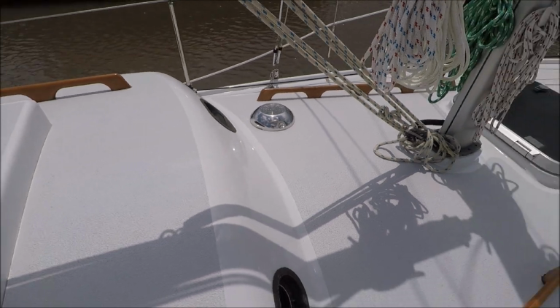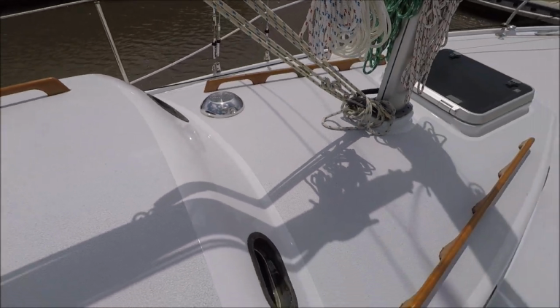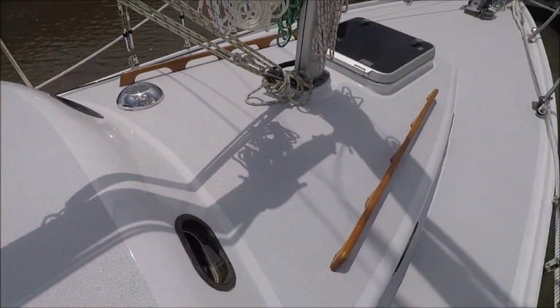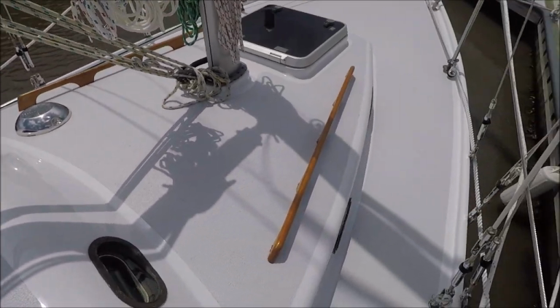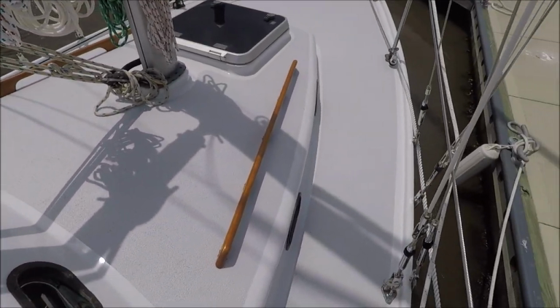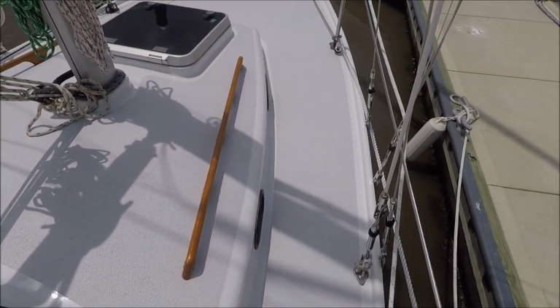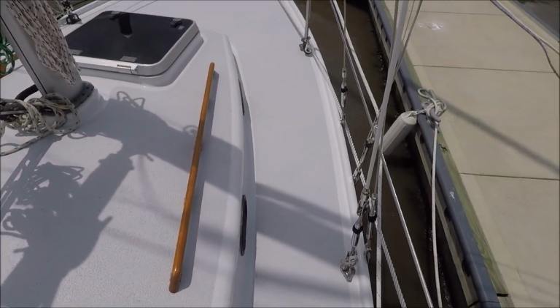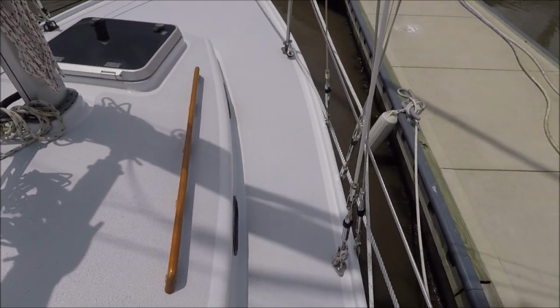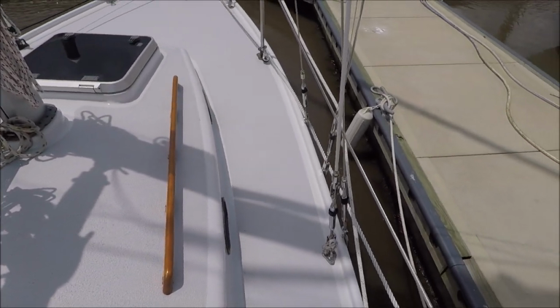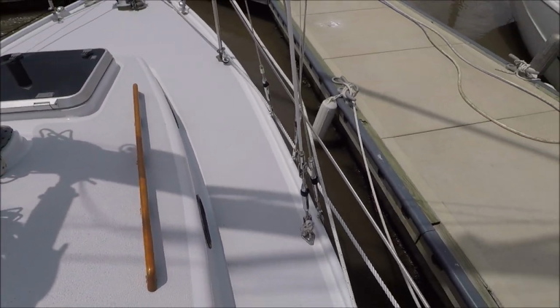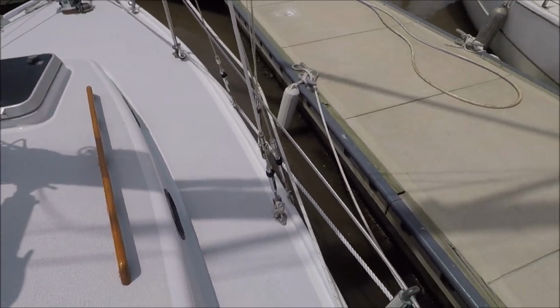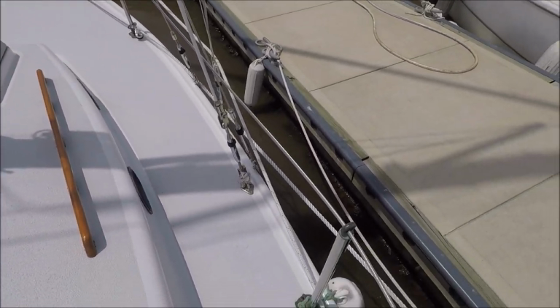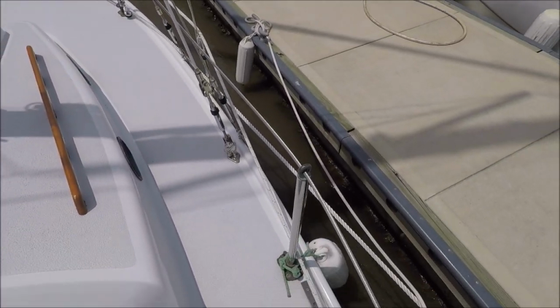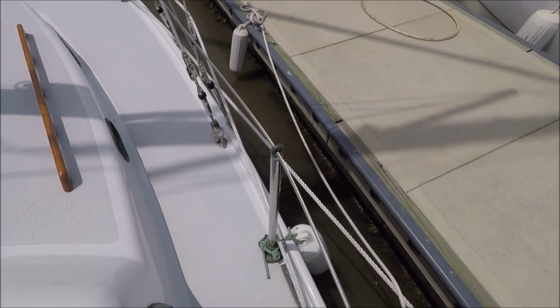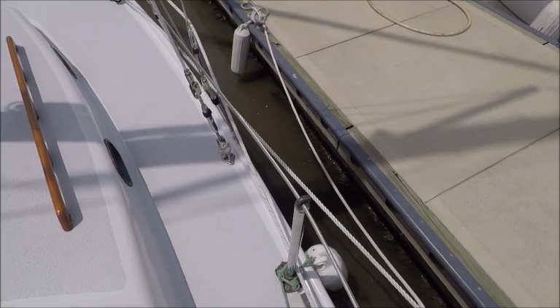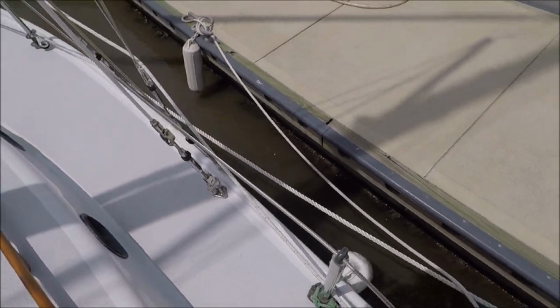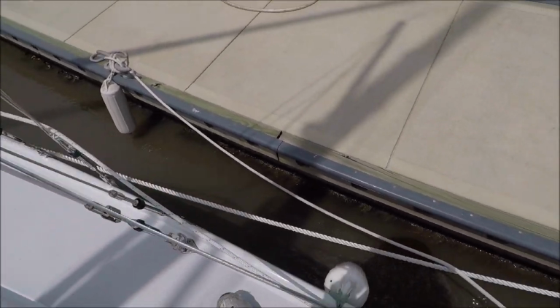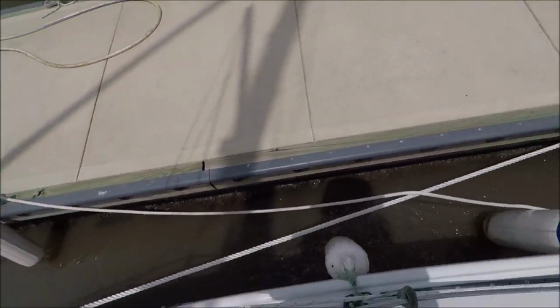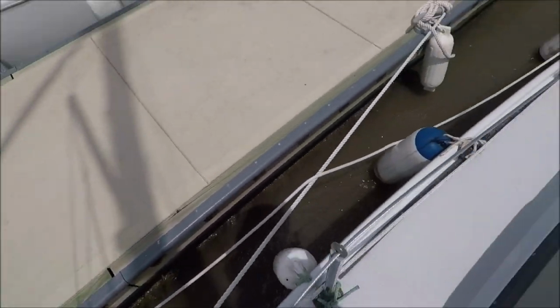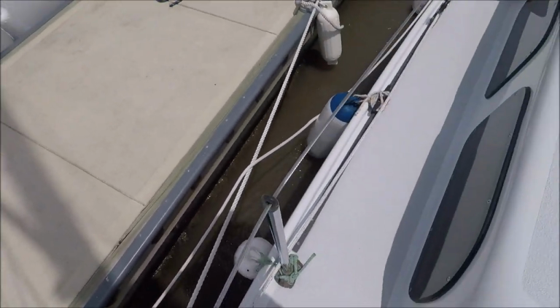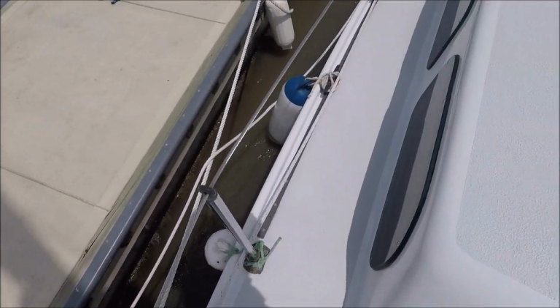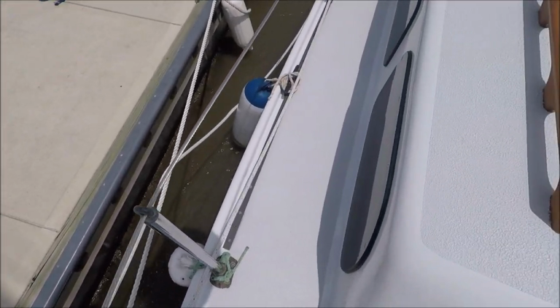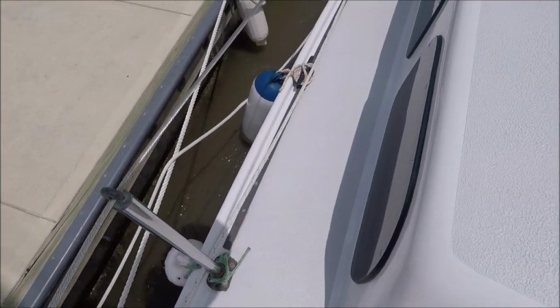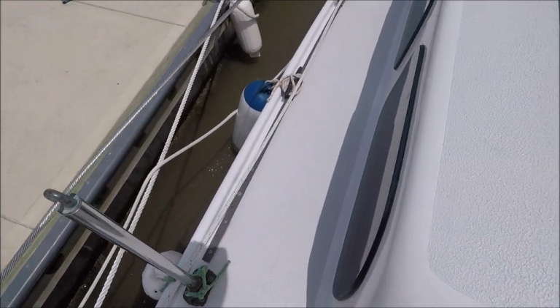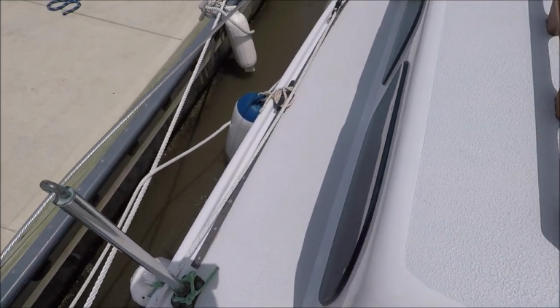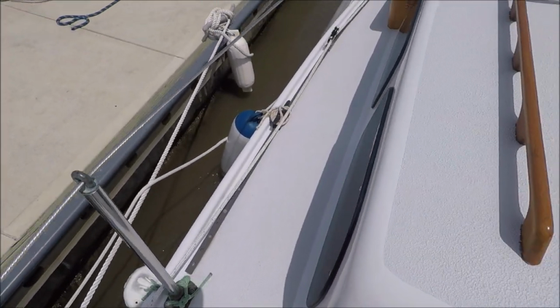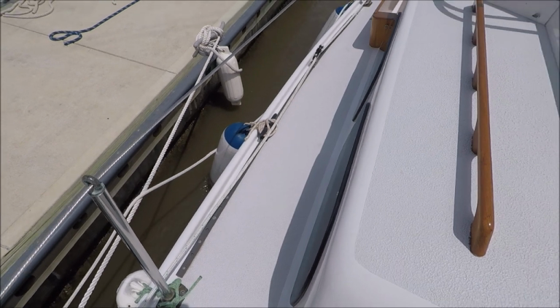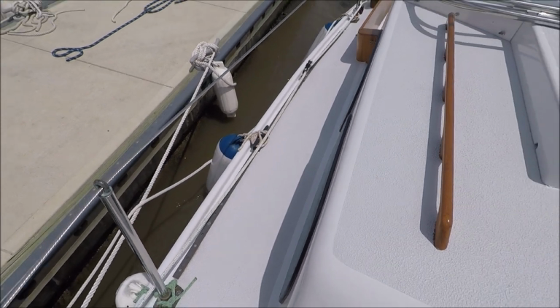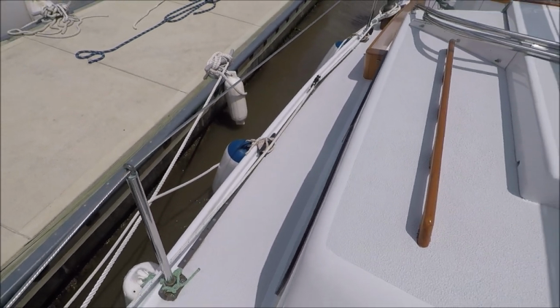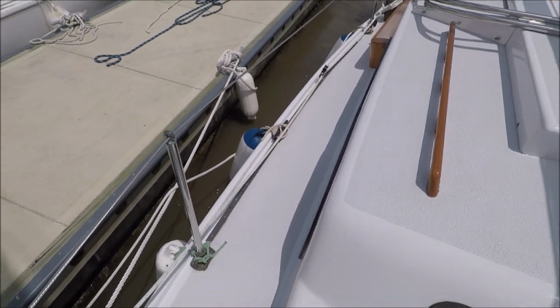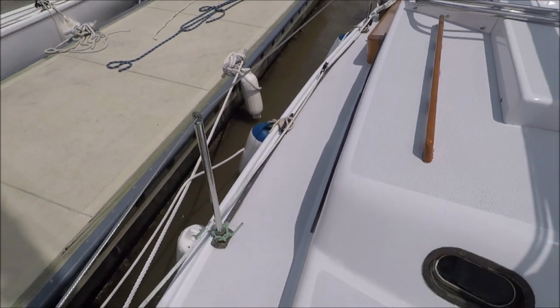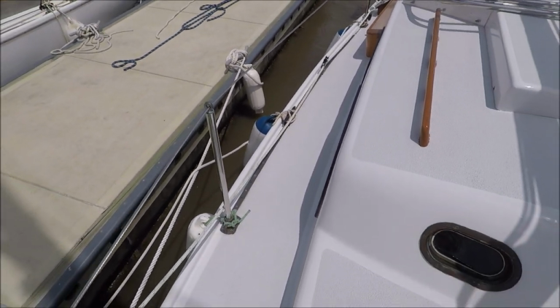Relocated the stanchions so that we could add a third stanchion and also have a seven foot jib sheet track there, instead of the shorter one that was stuck.